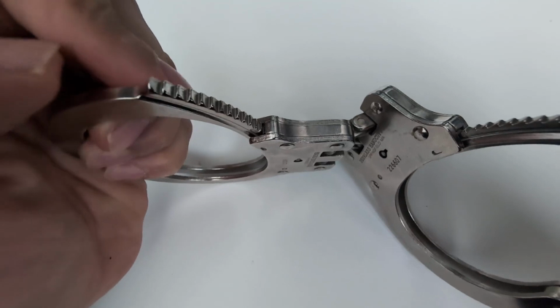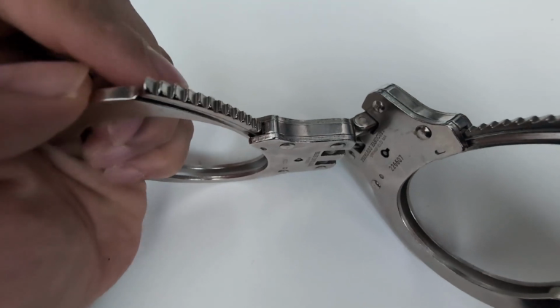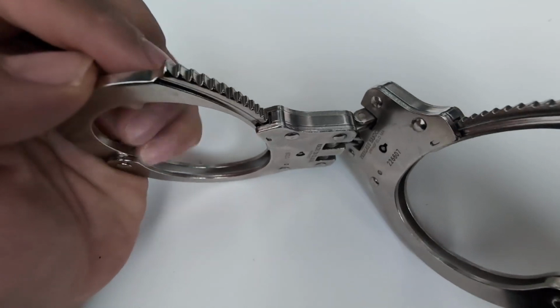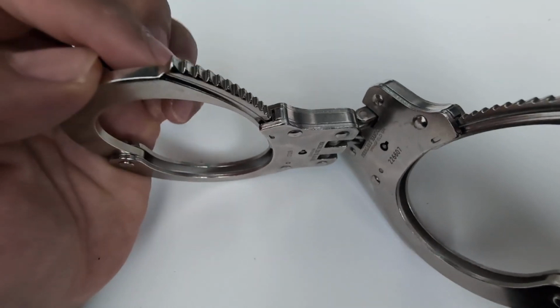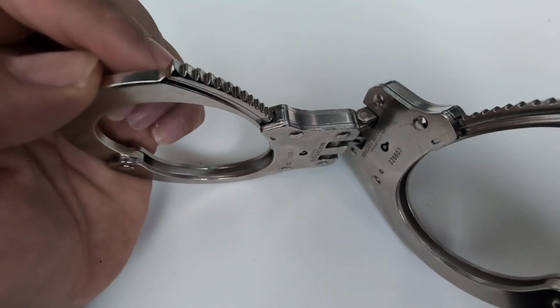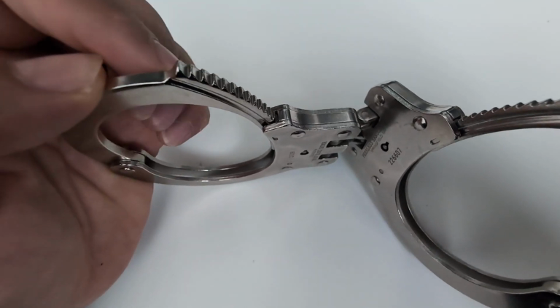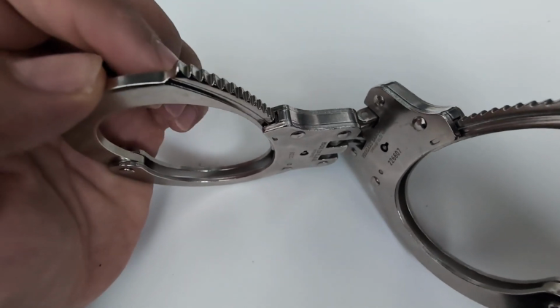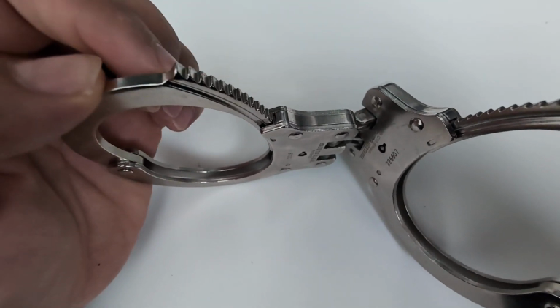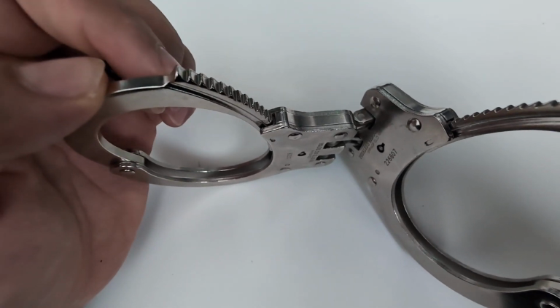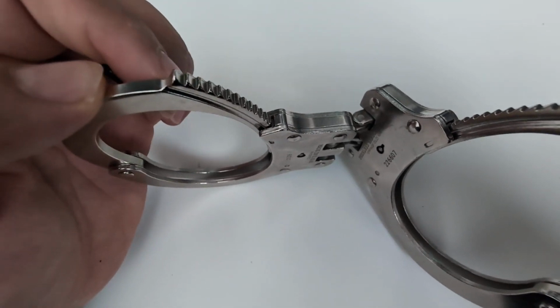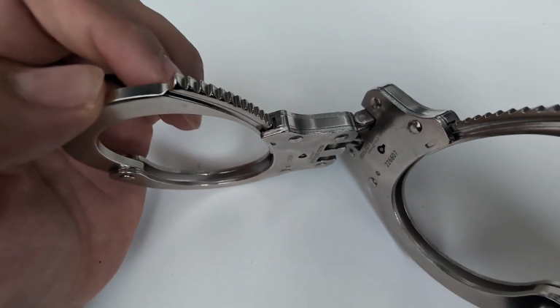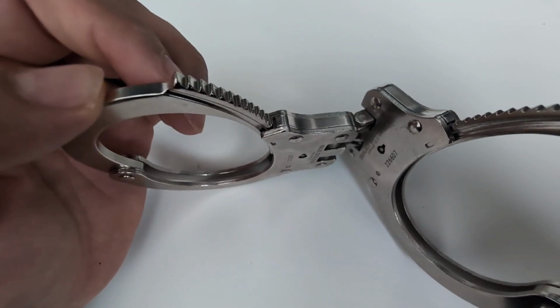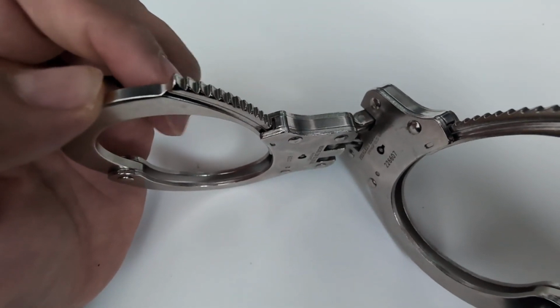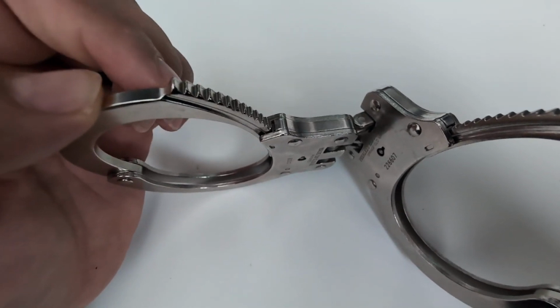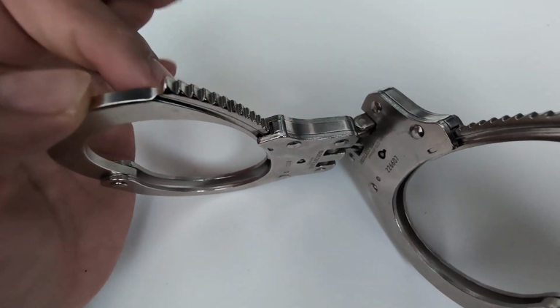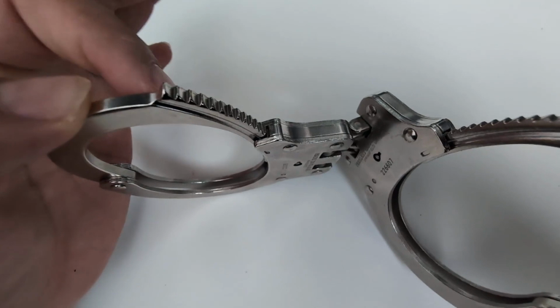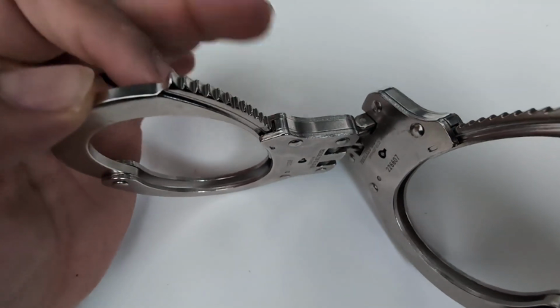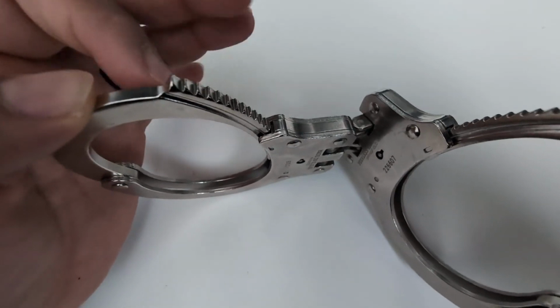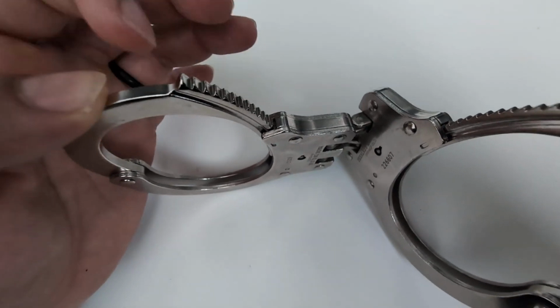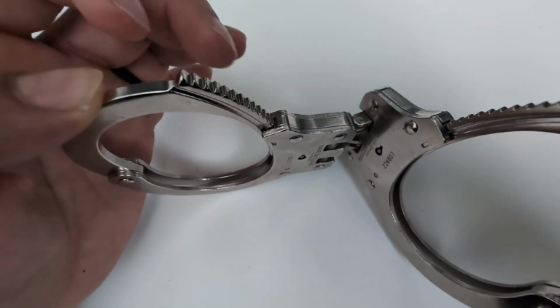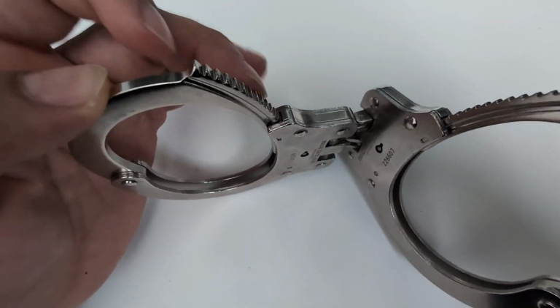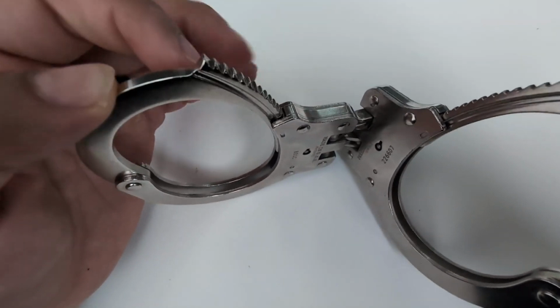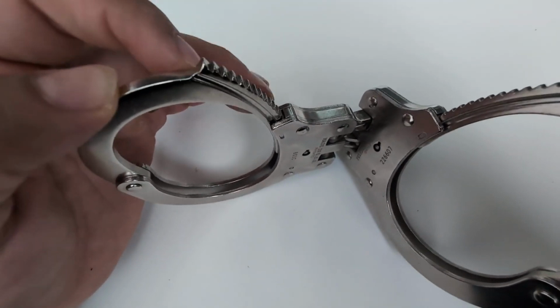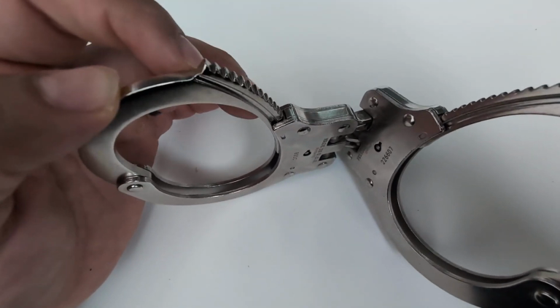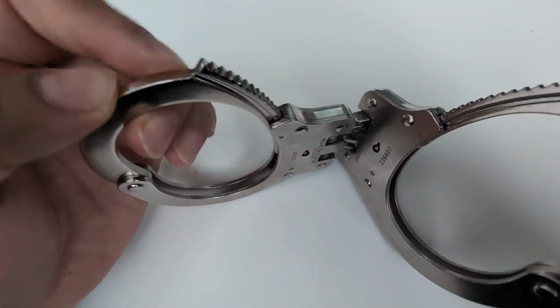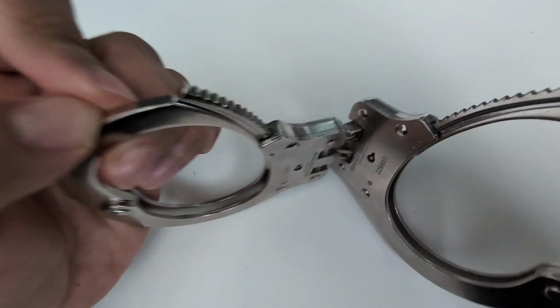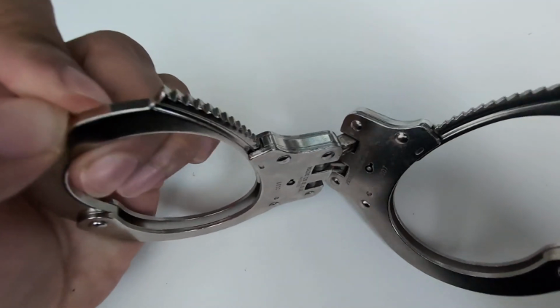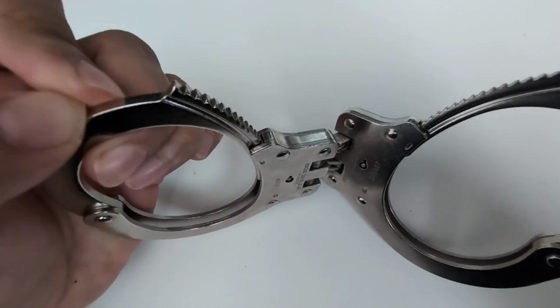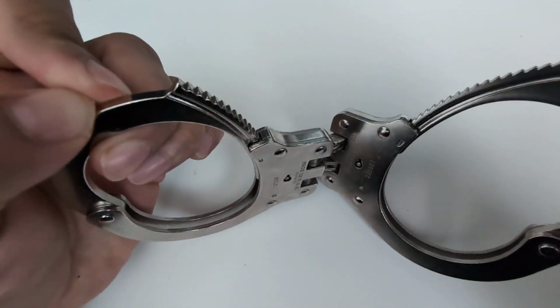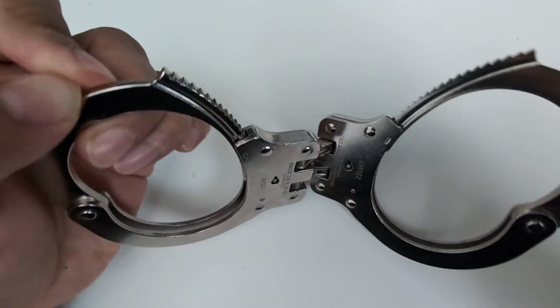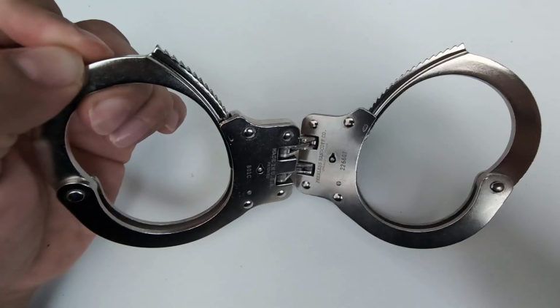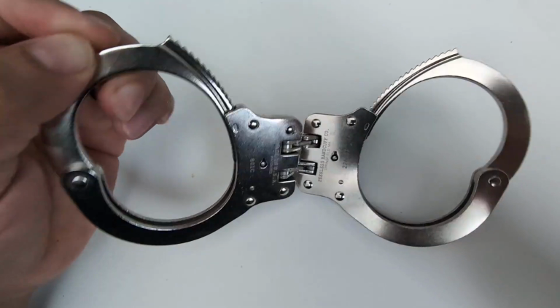That's not common for other handcuffs on the market. Other handcuffs on the market, when they are locked in, you do get too much play — a little bit too much for my liking.